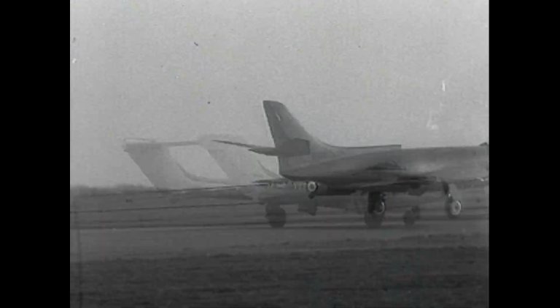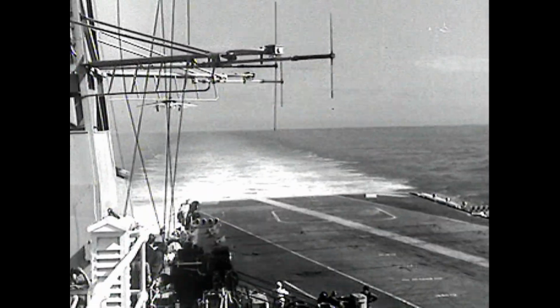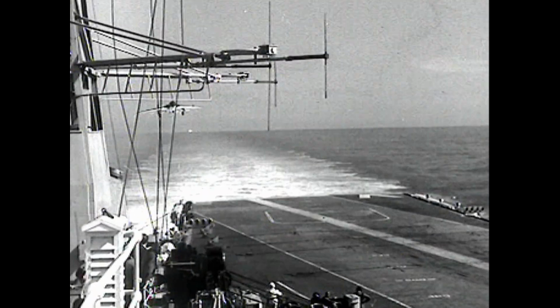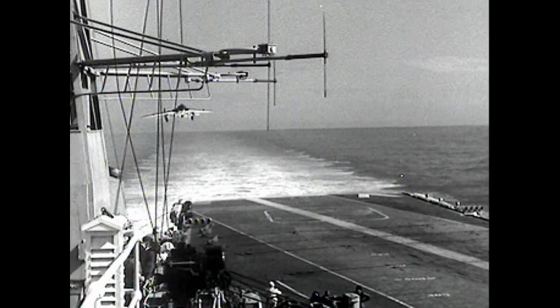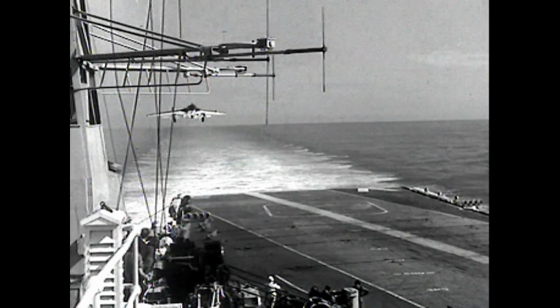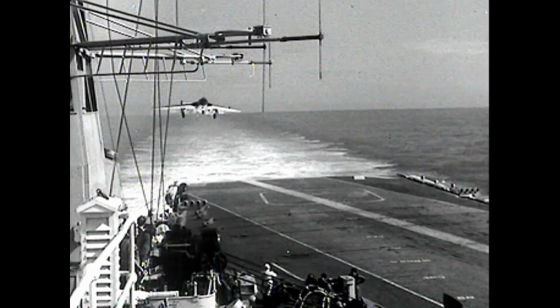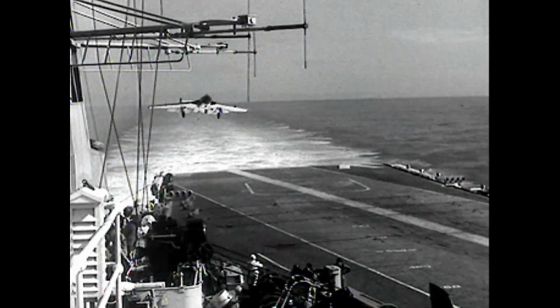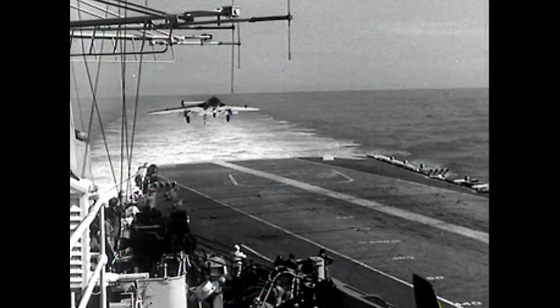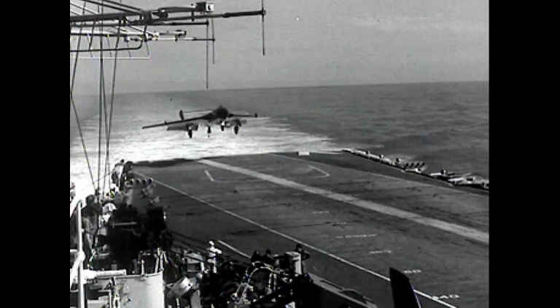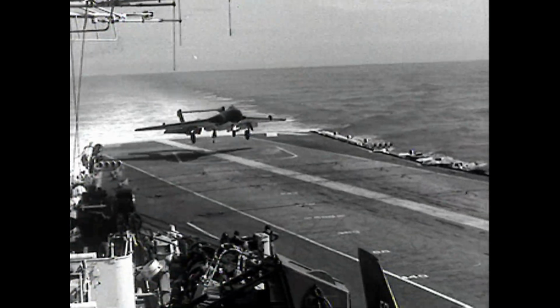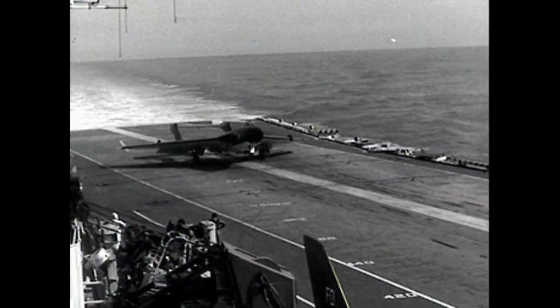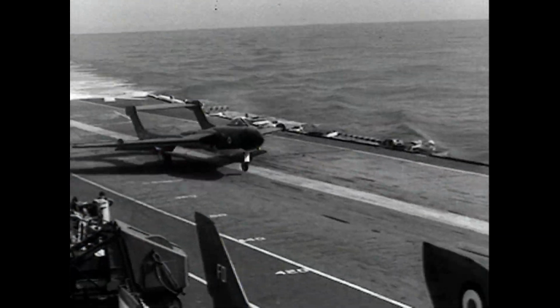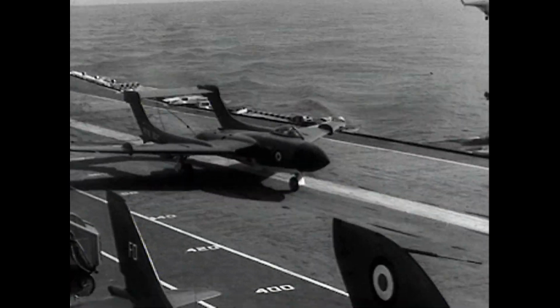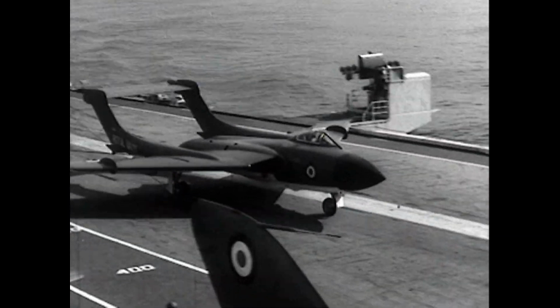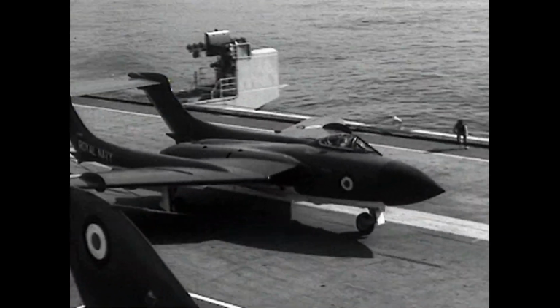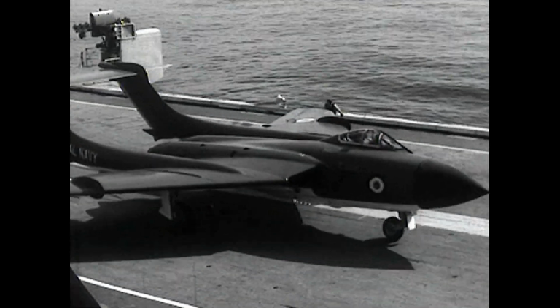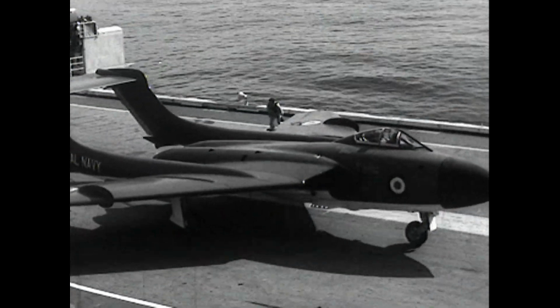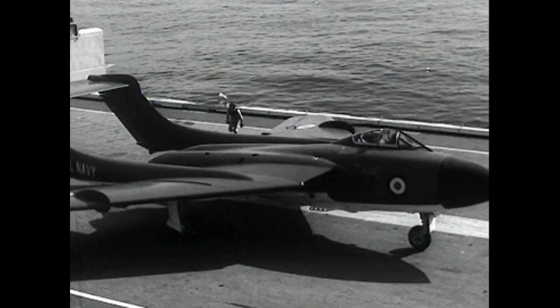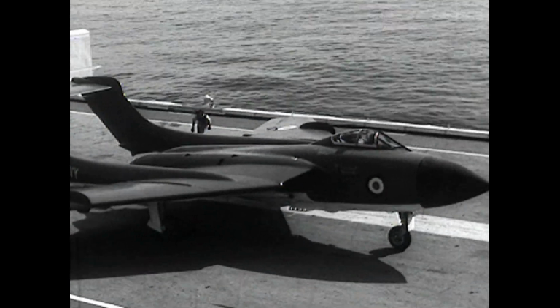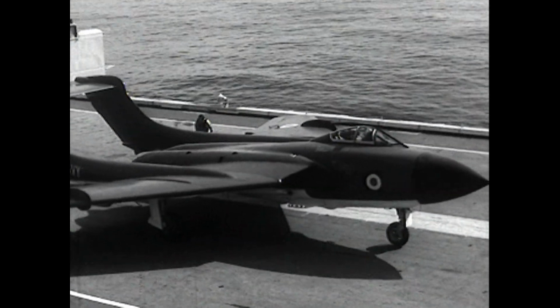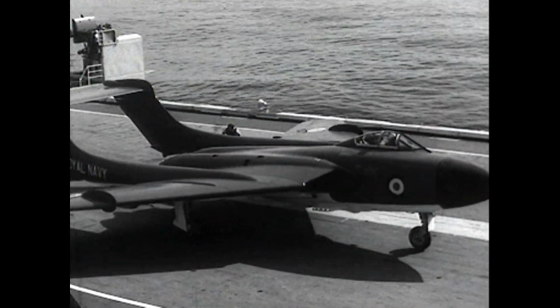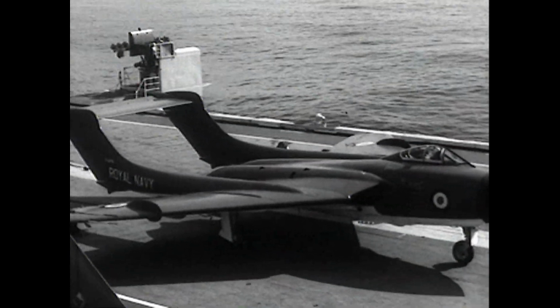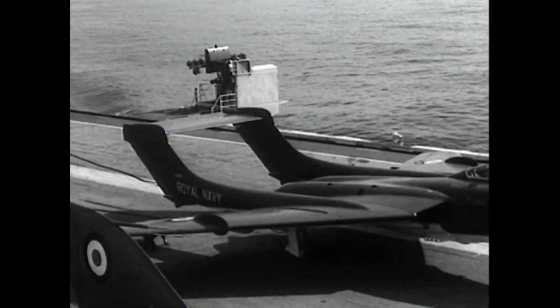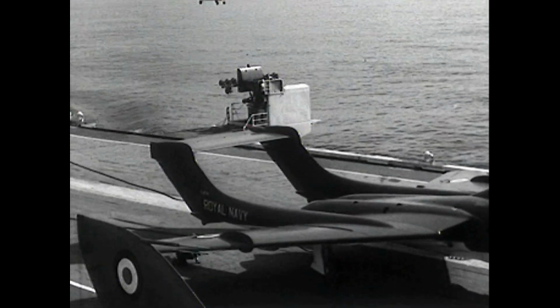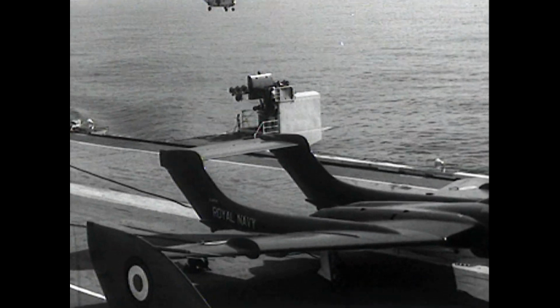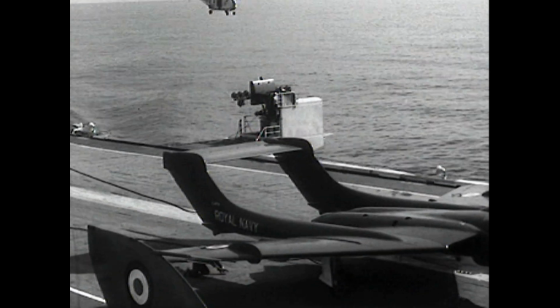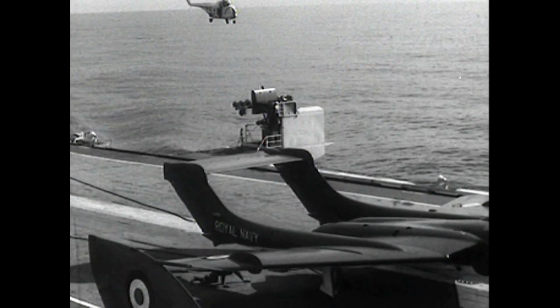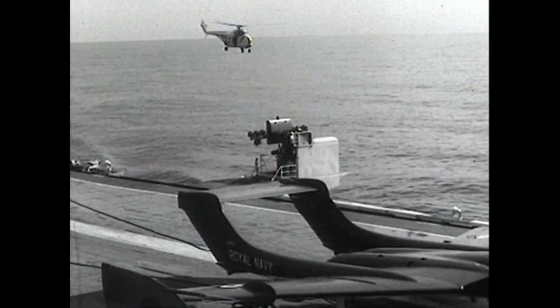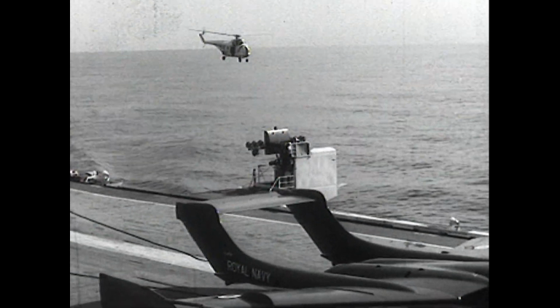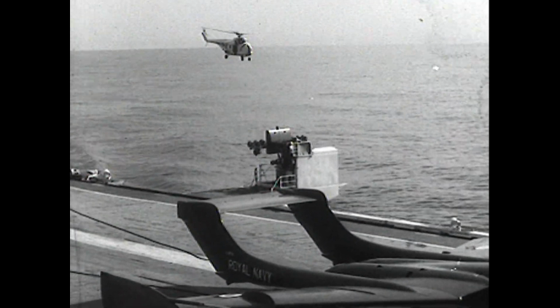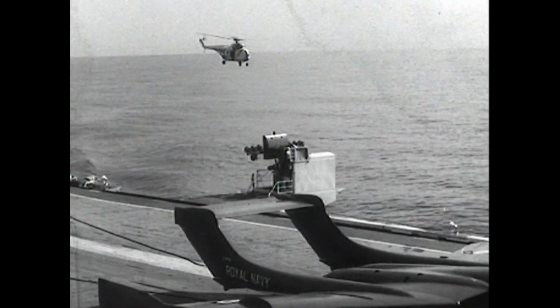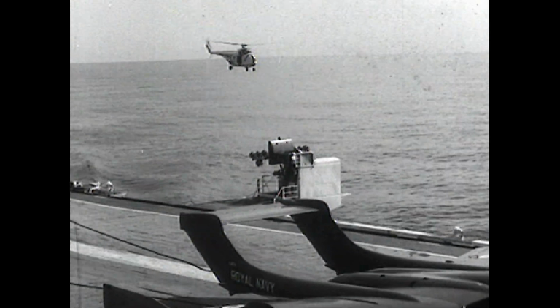Two years previously we saw a Sea Vixen doing trials at Bedford; now during 1958 it is doing sea trials with Victorious. The aeroplane, as we said before, was the Navy's first swept-back wing two-seat fighter and was made by de Havillands.